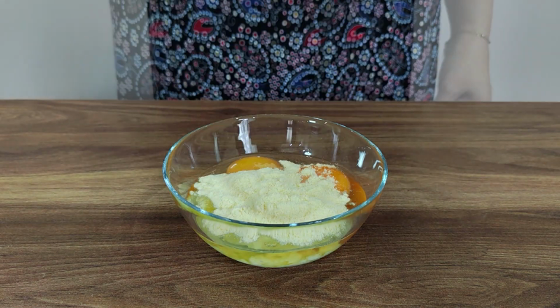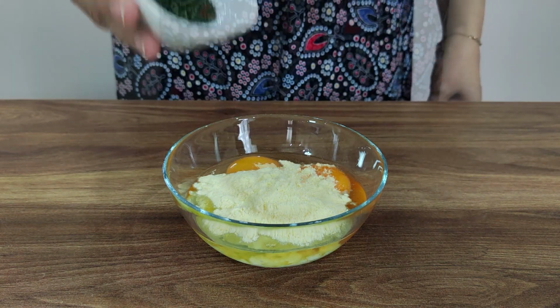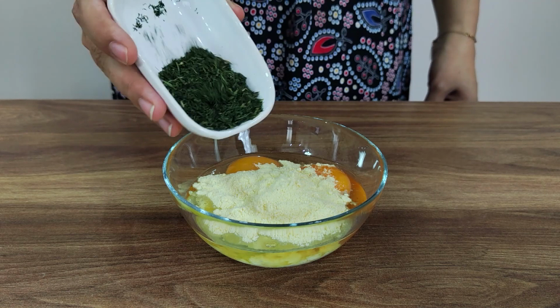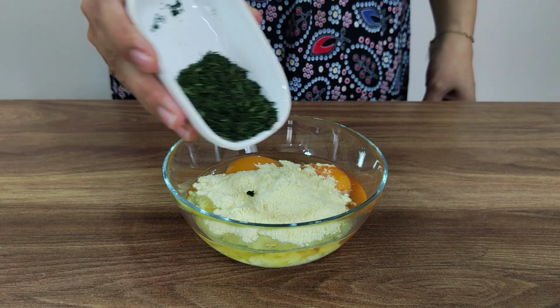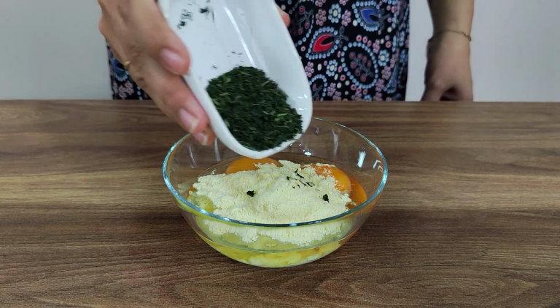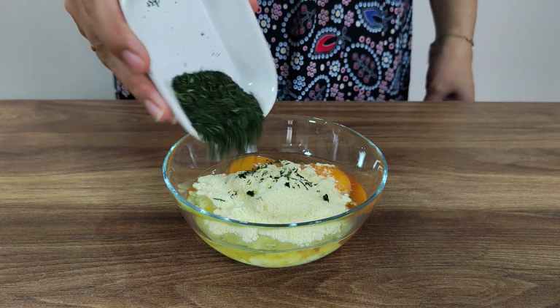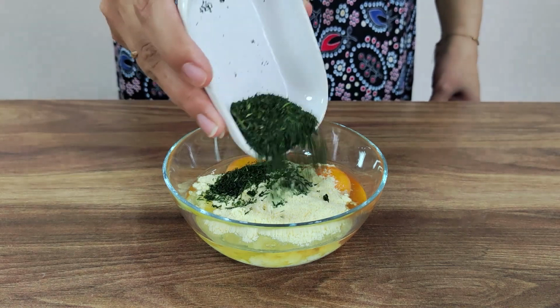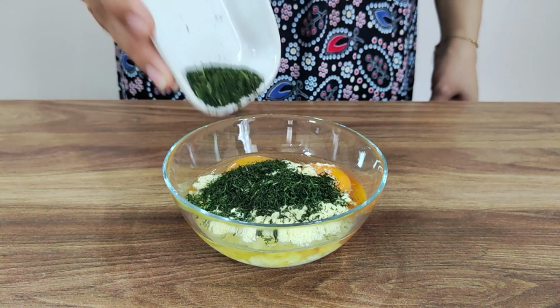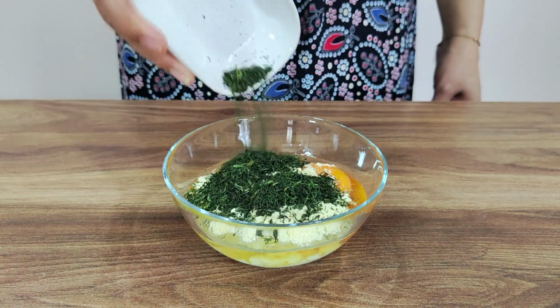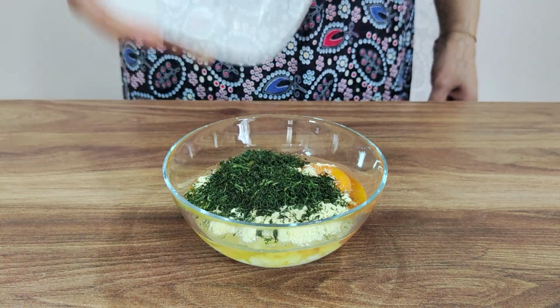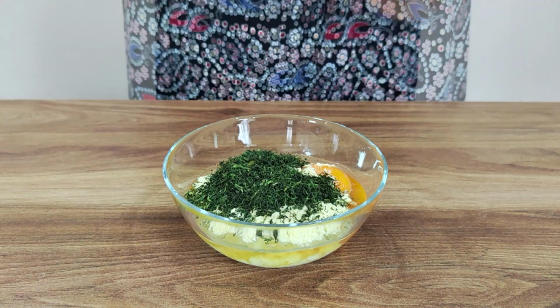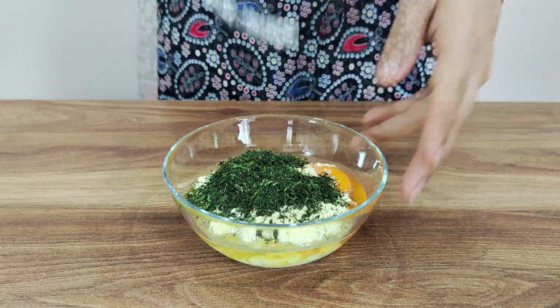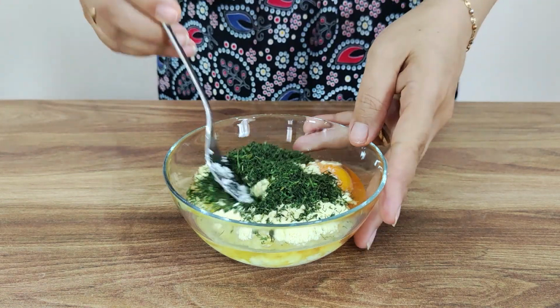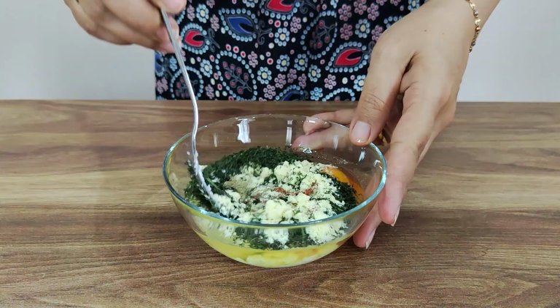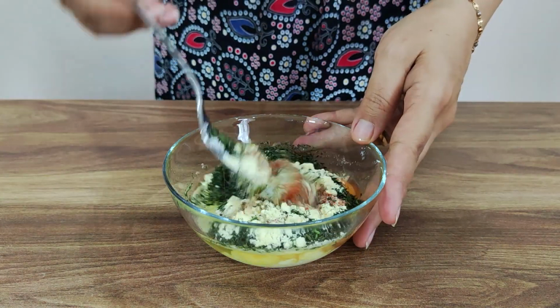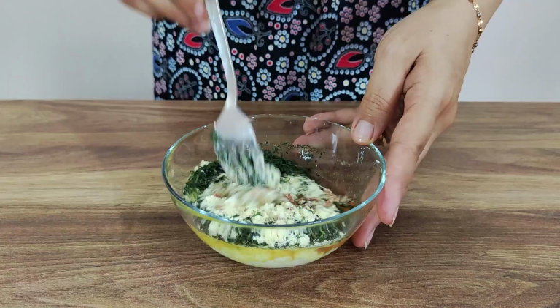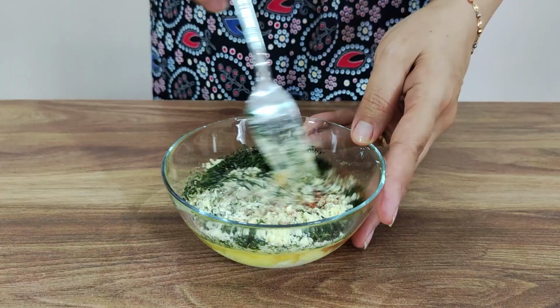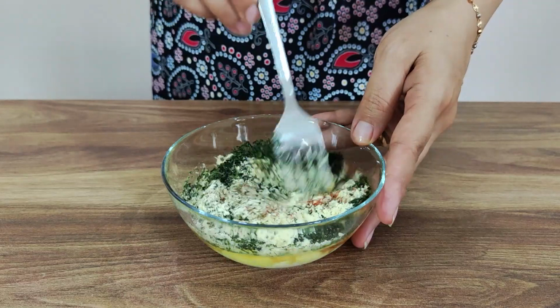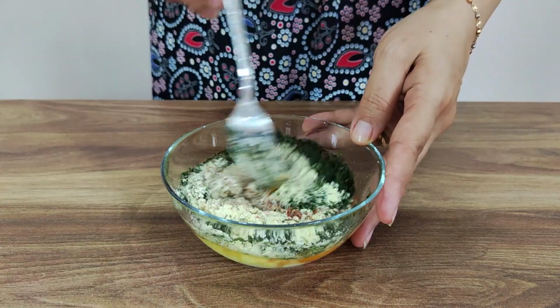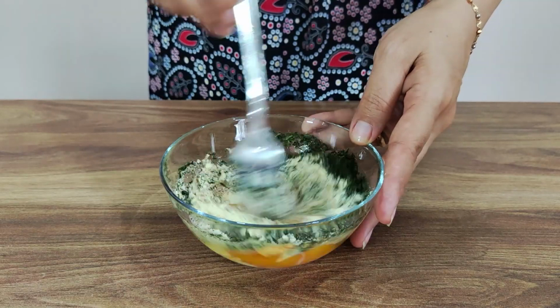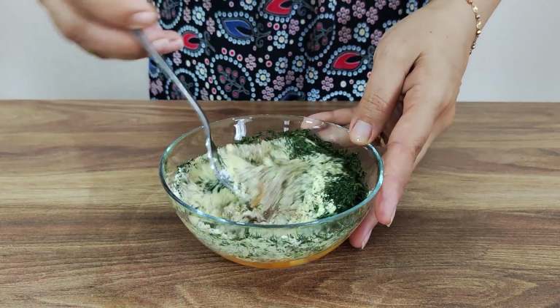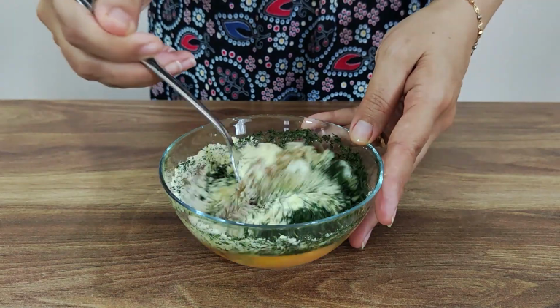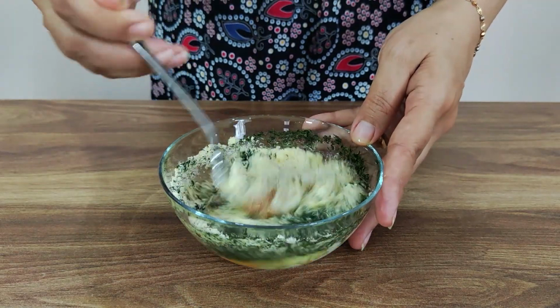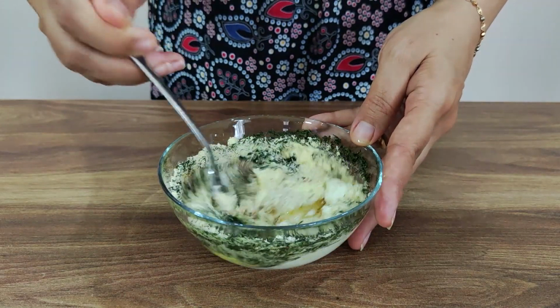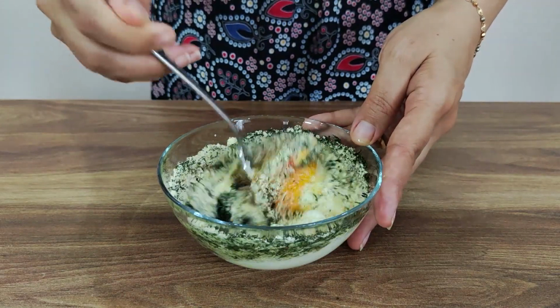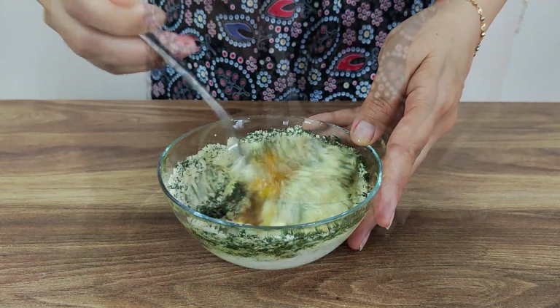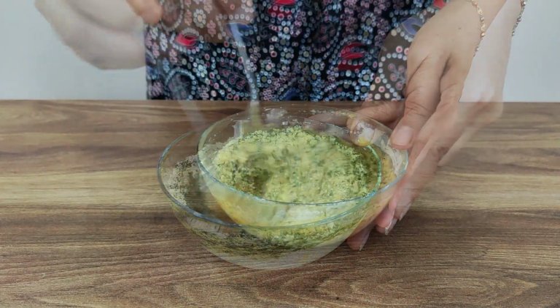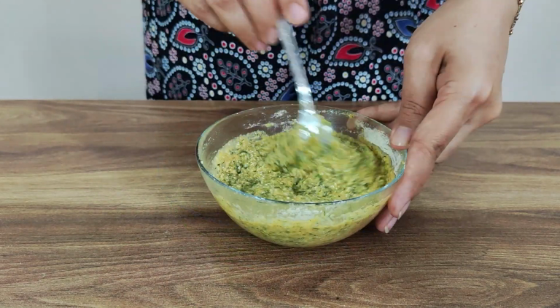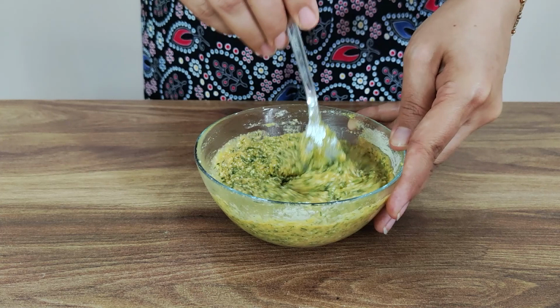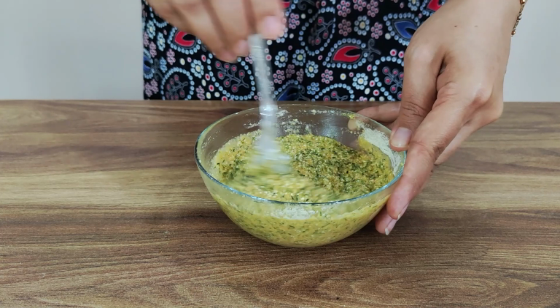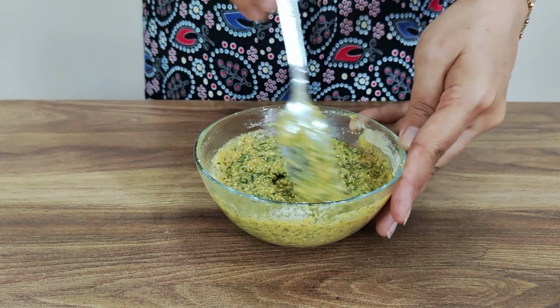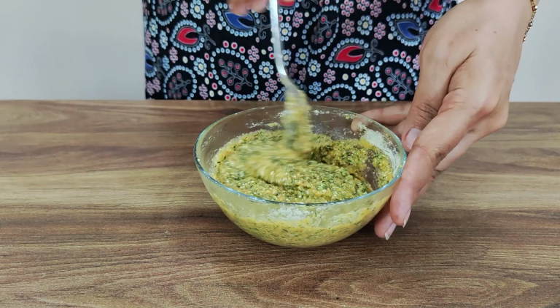Let's cook for a few minutes. I will cook for a few minutes — I will cook for 6 minutes. I will cook for 10 minutes. I will cook for 12 minutes.